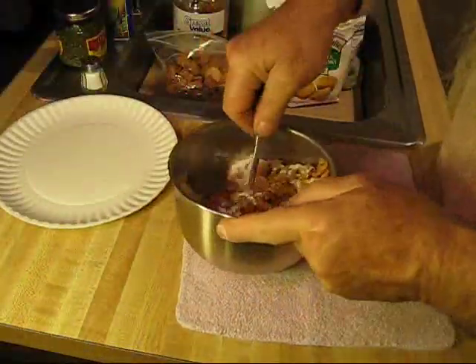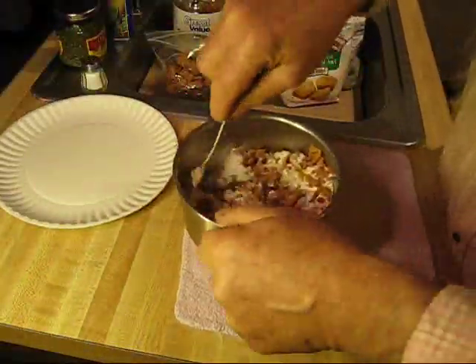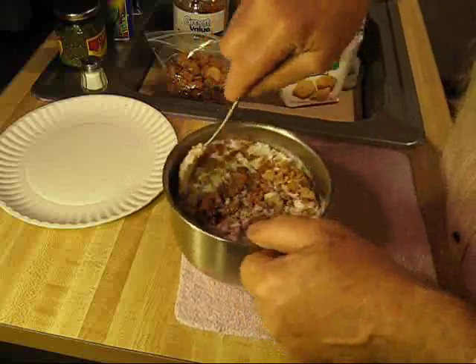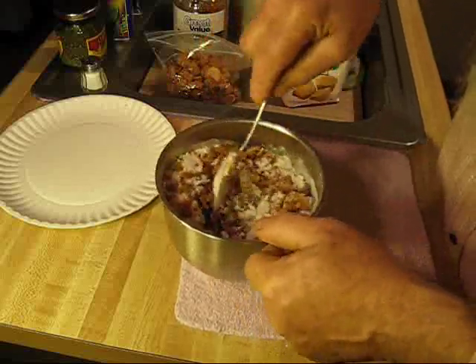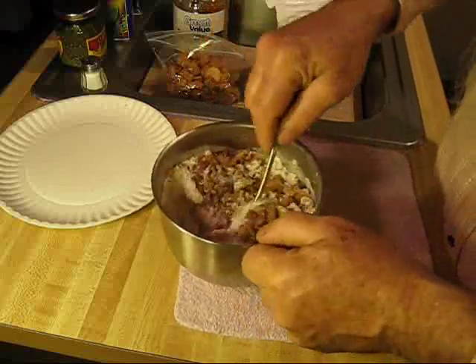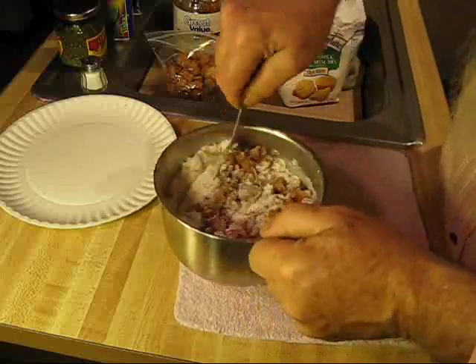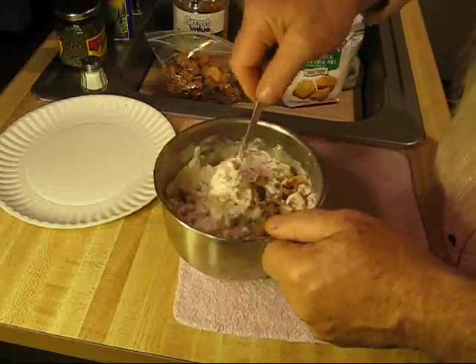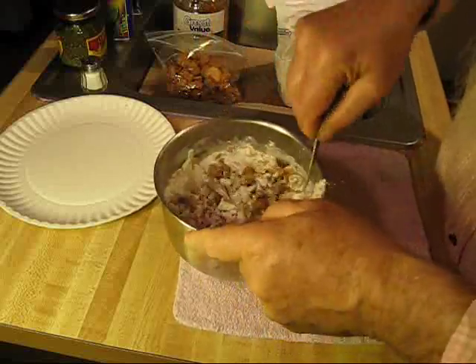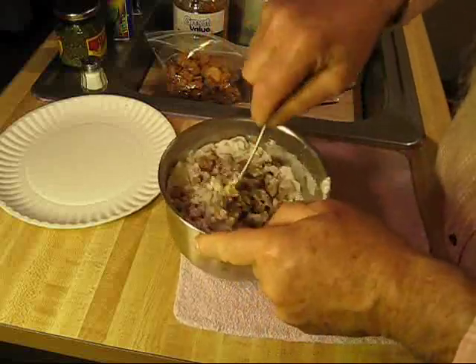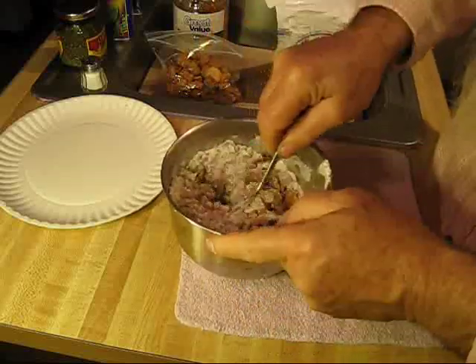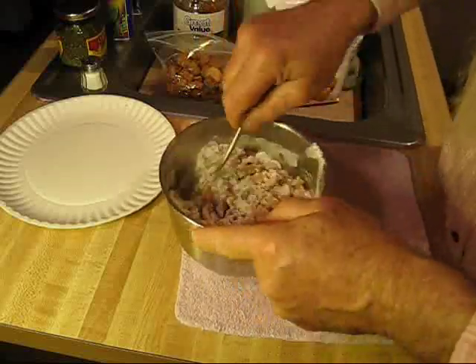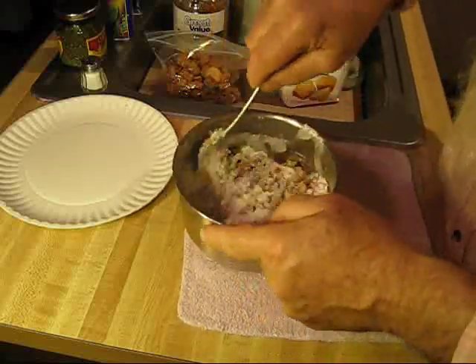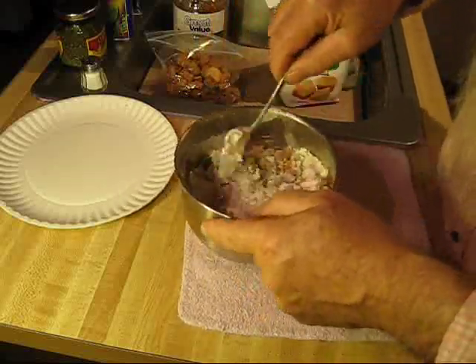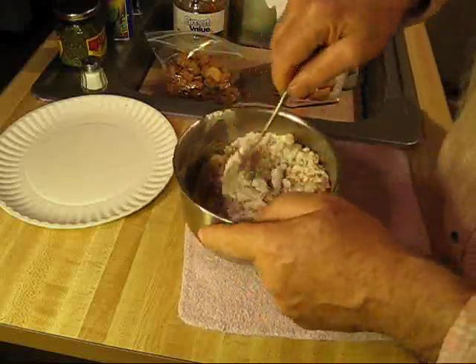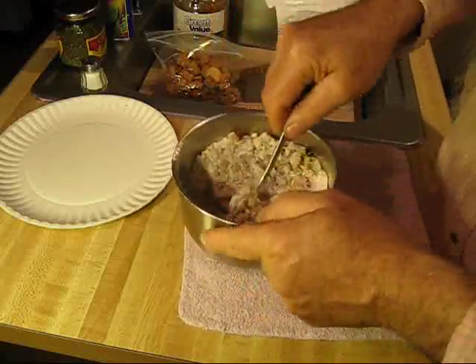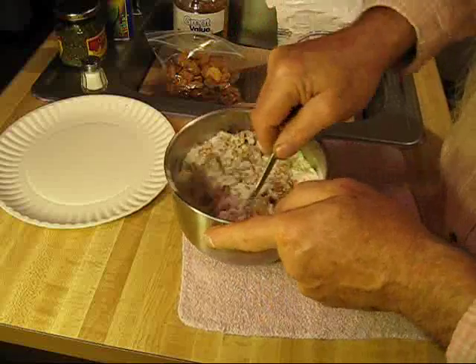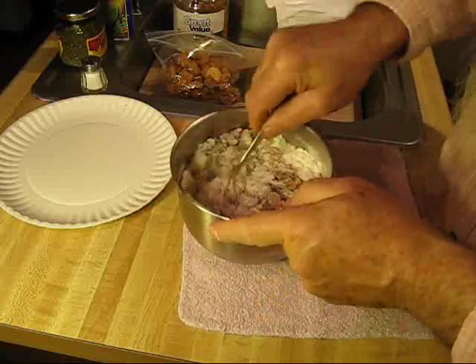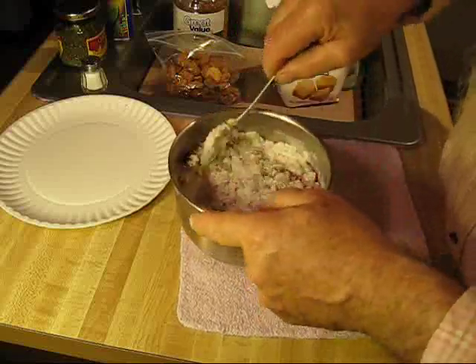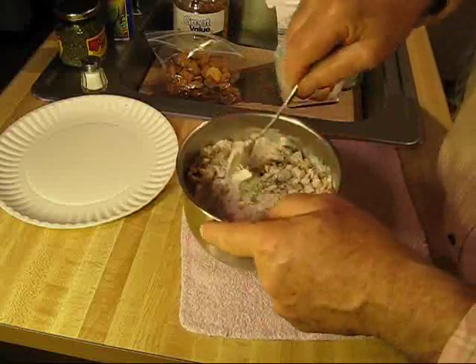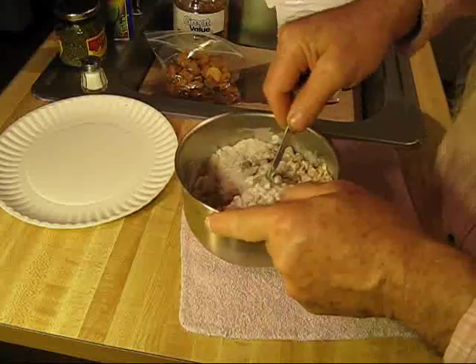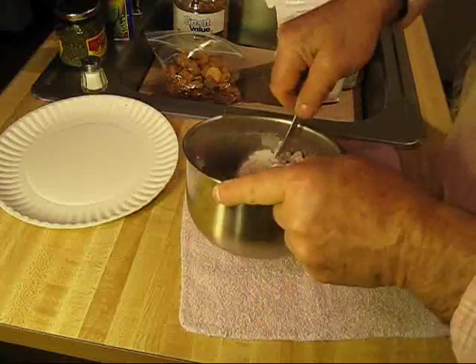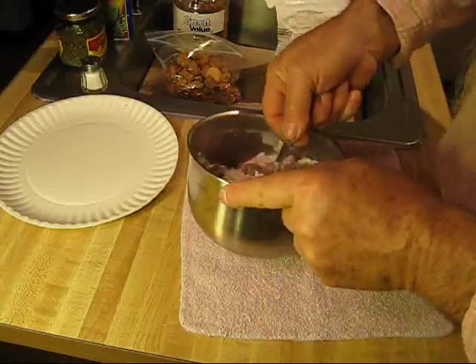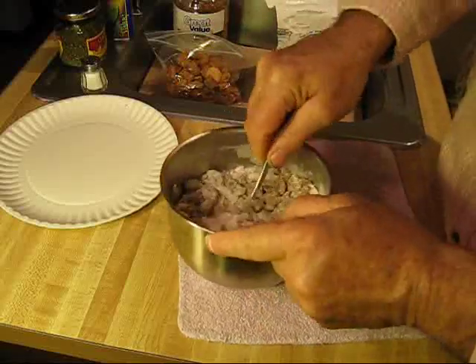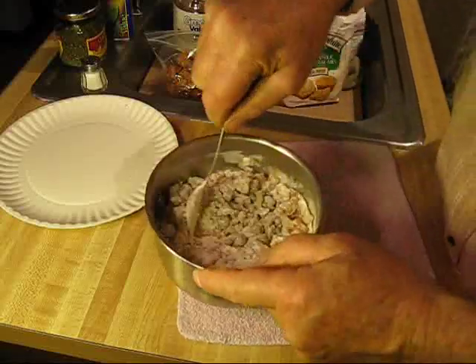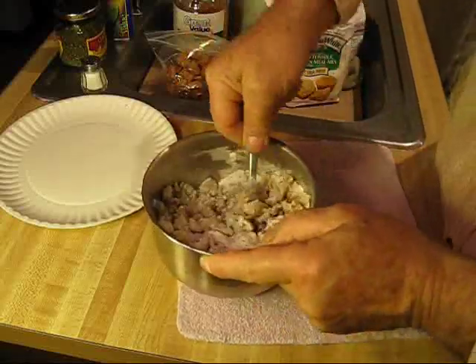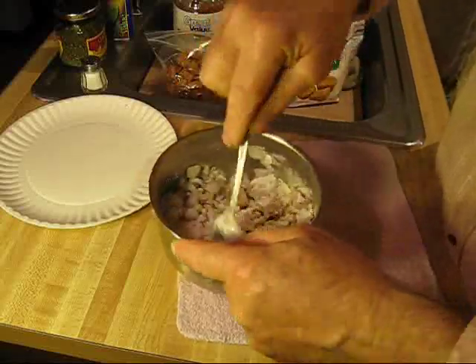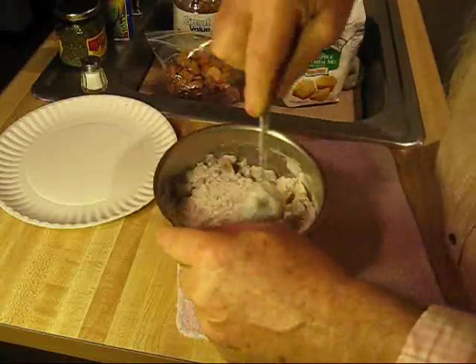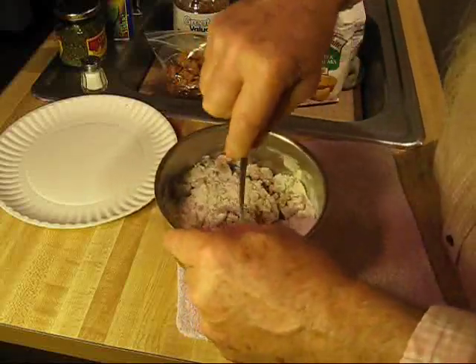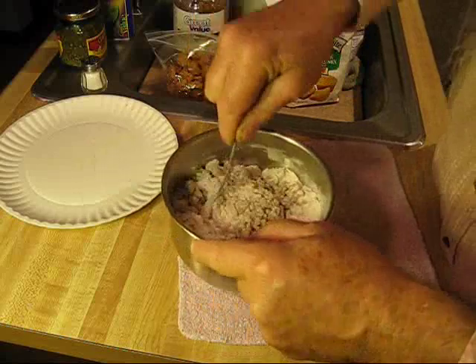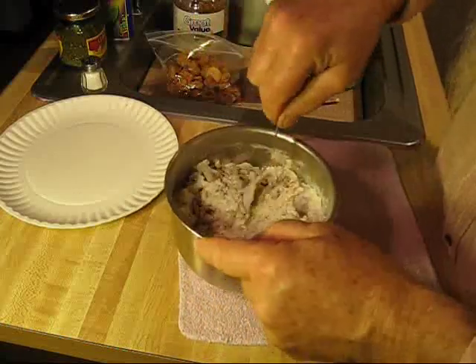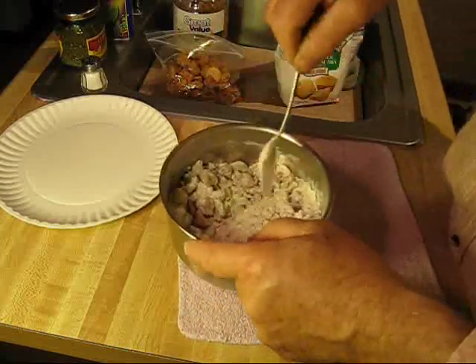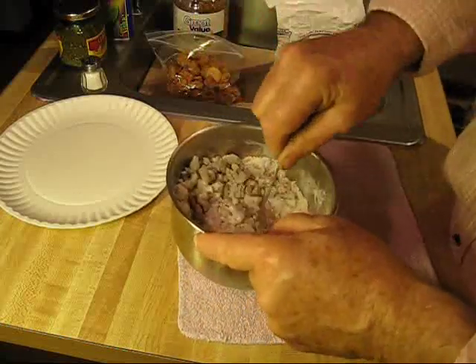It's a good idea when you're cooking to stir all of your dry ingredients together. Even each time you put an ingredient in there, if you stir it up, you'll be well pleased more.